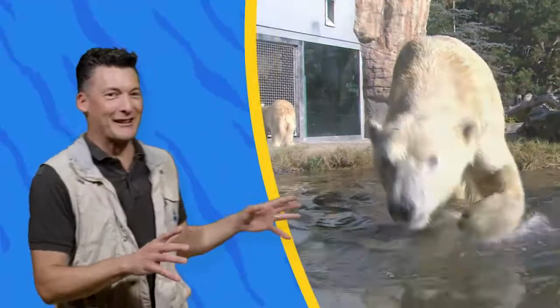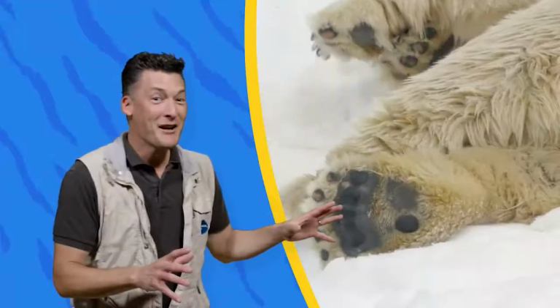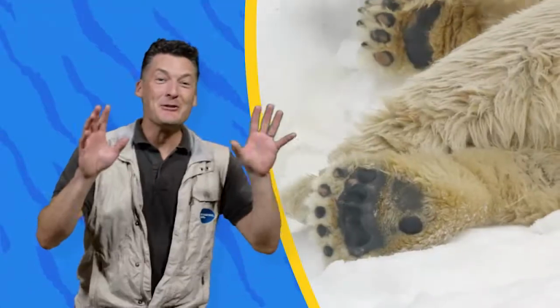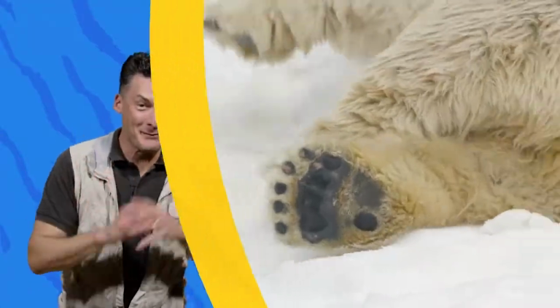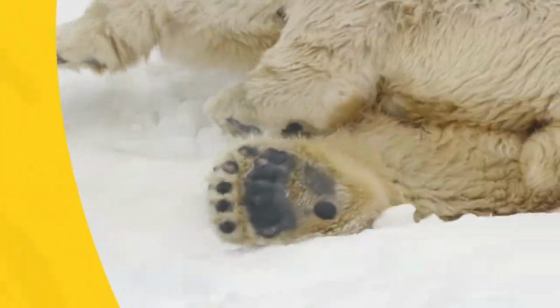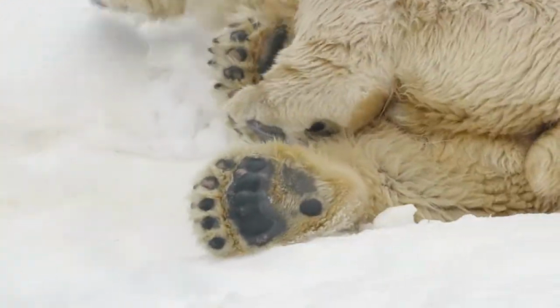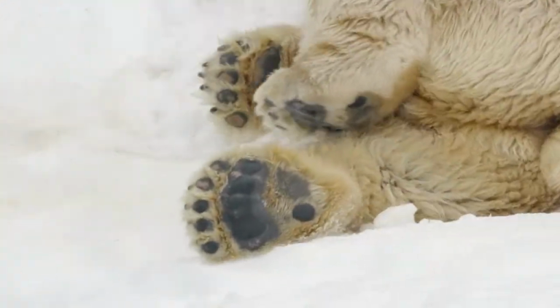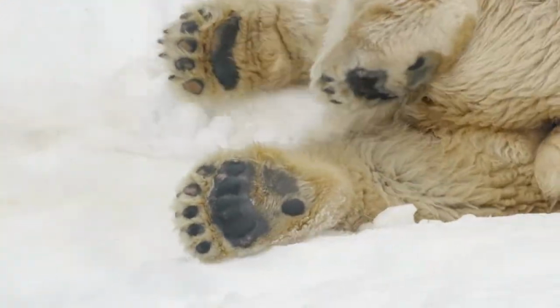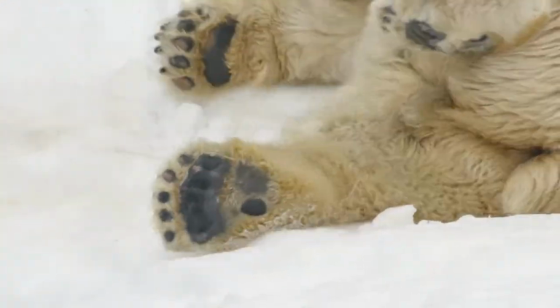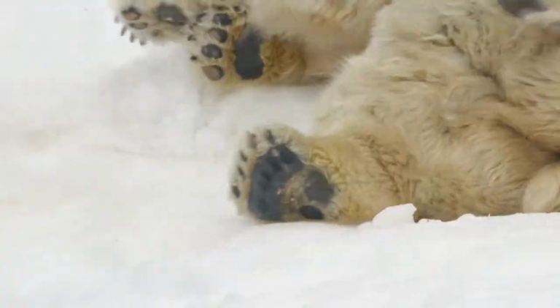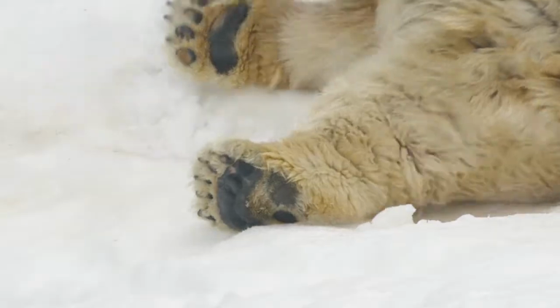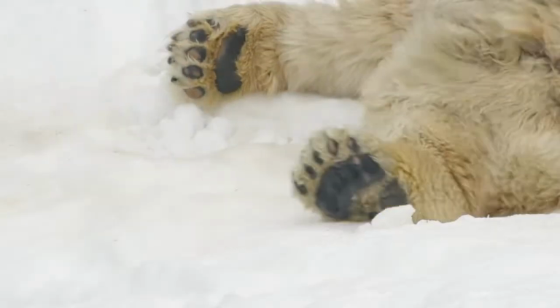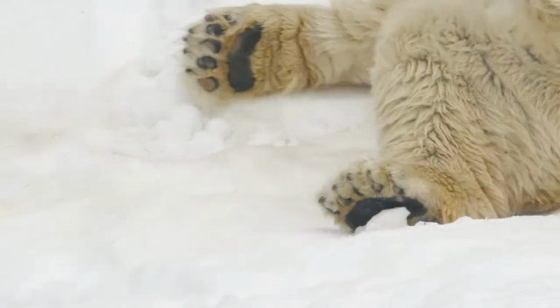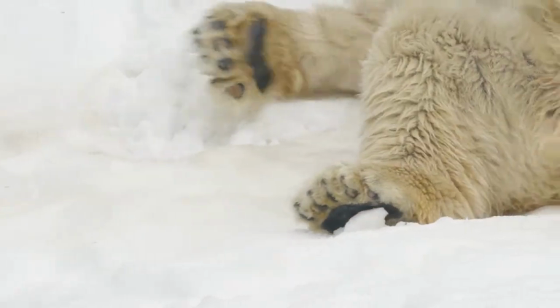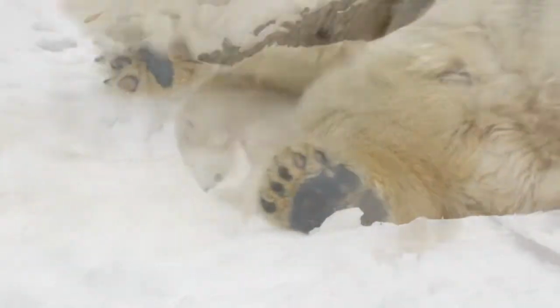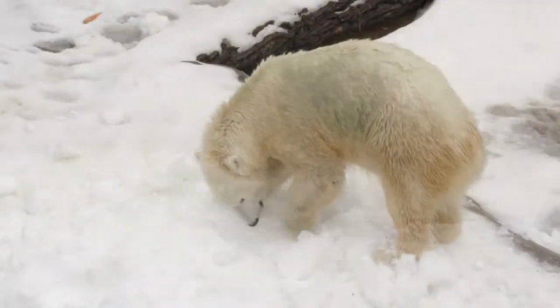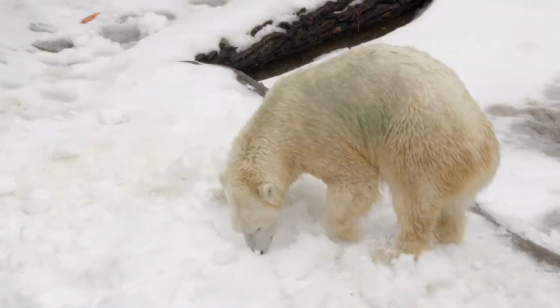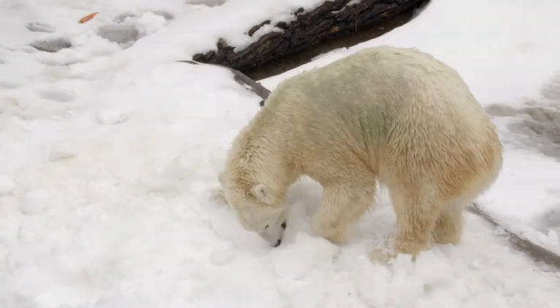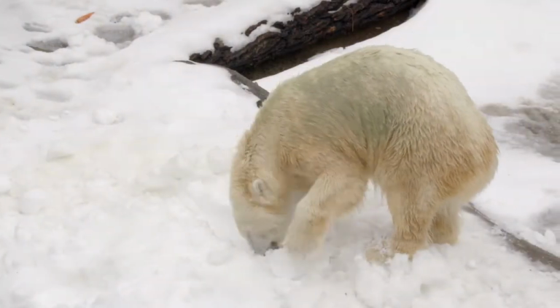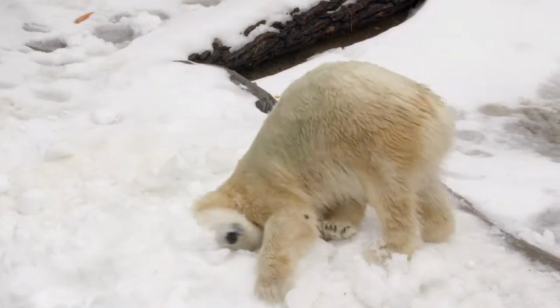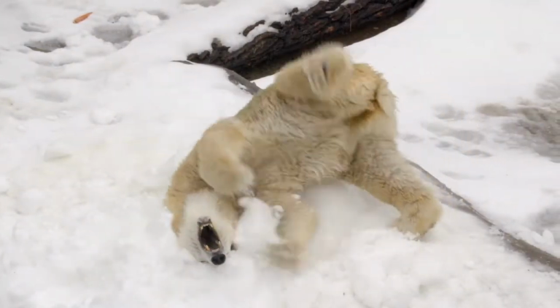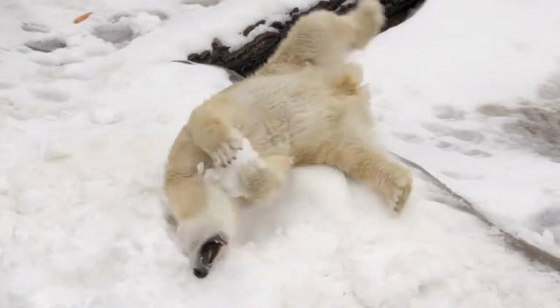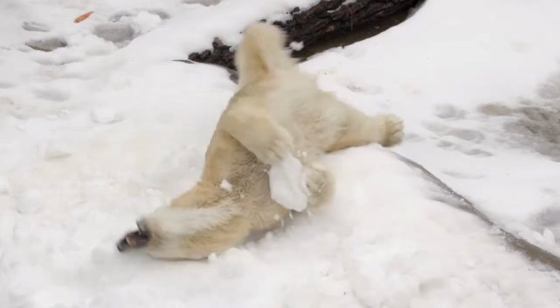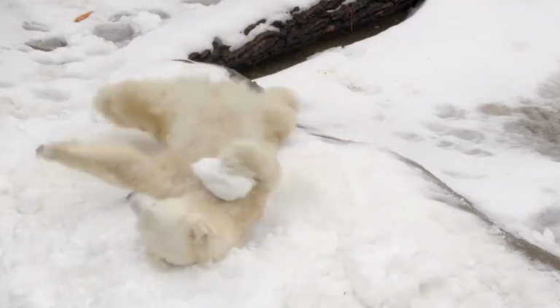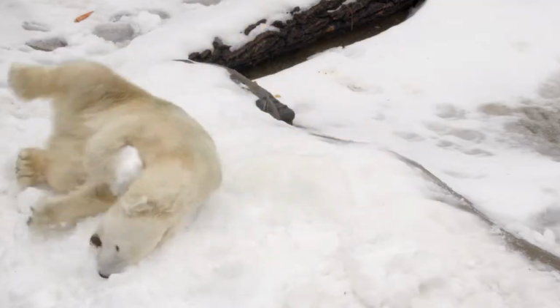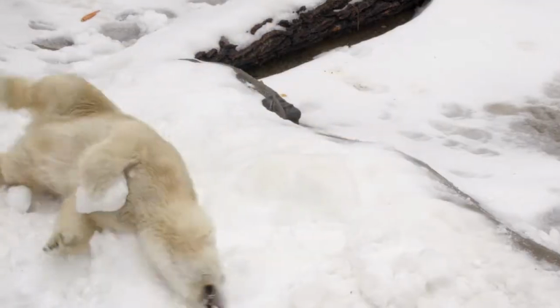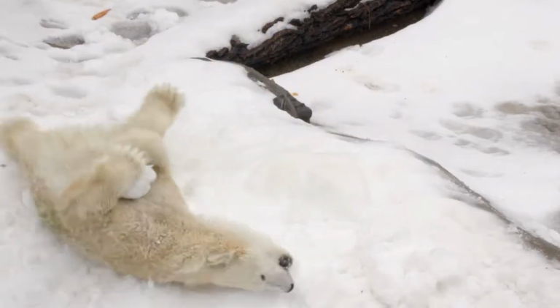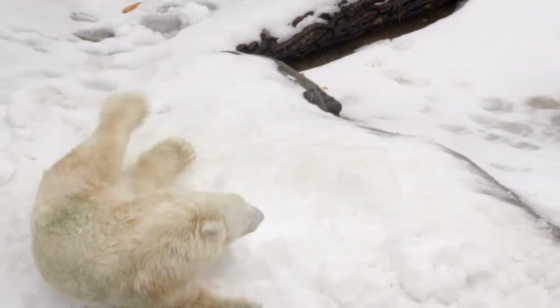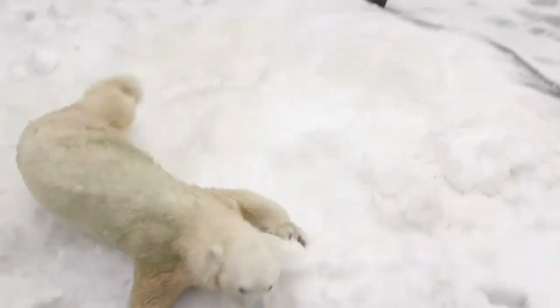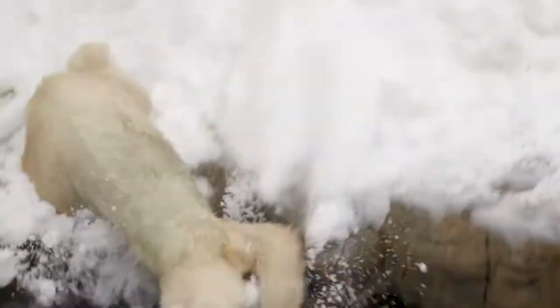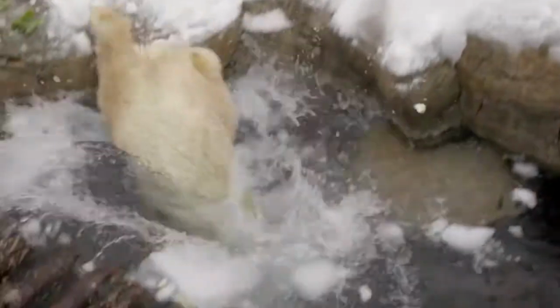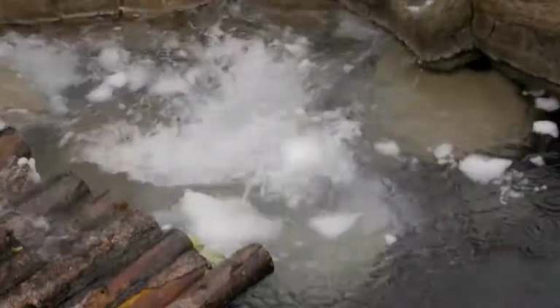Speaking of predatory and sharp hooked claws — the polar bear. Life on the ice can be very slippery, so those sharp hooked claws help give traction to them, but they're also important because they hunt the slippery seal. And when they grab the seal, they have to be able to hold on.